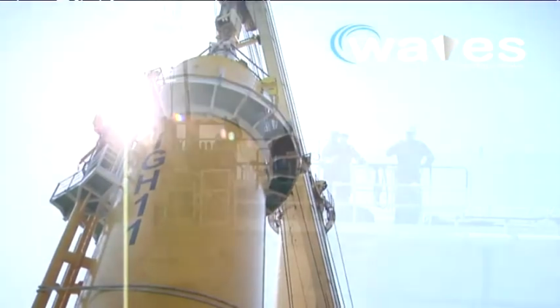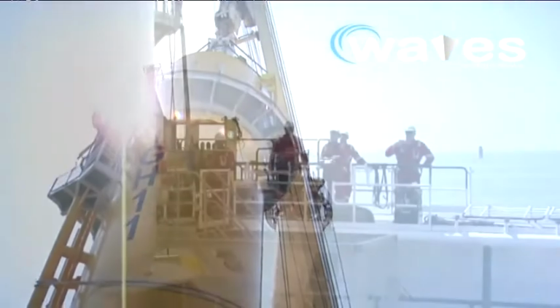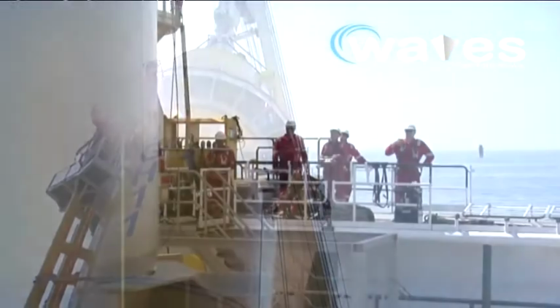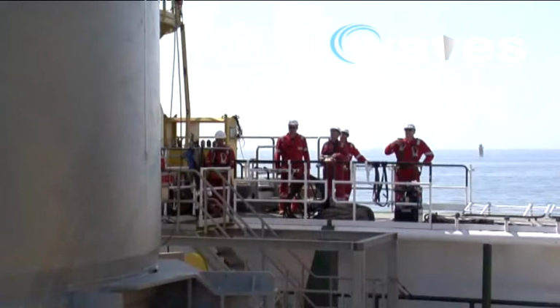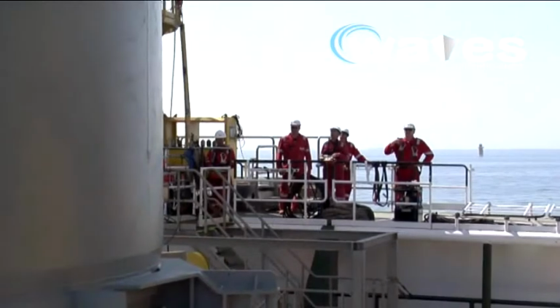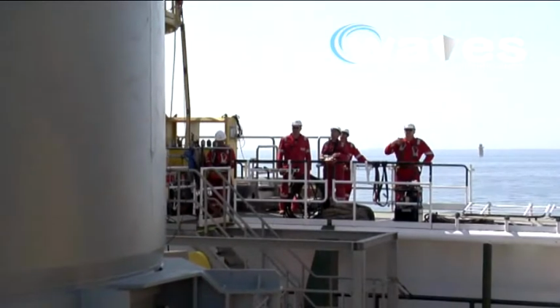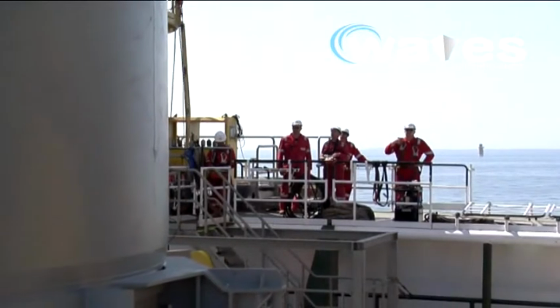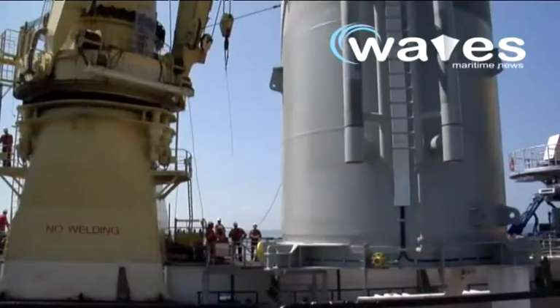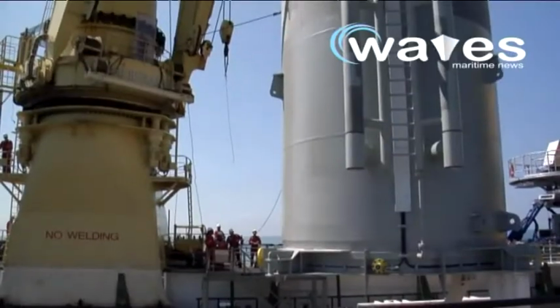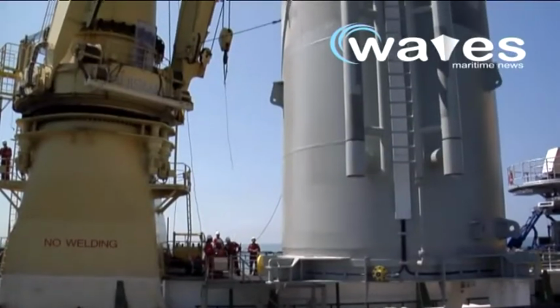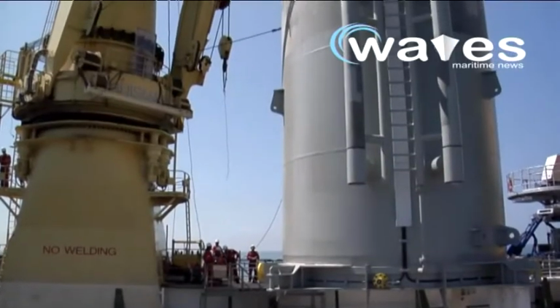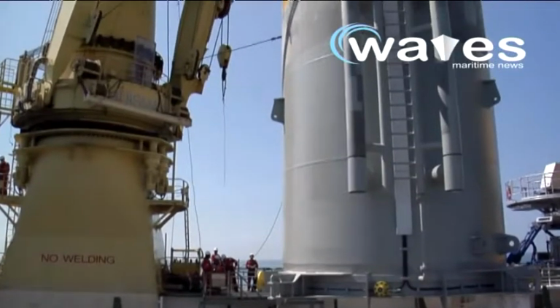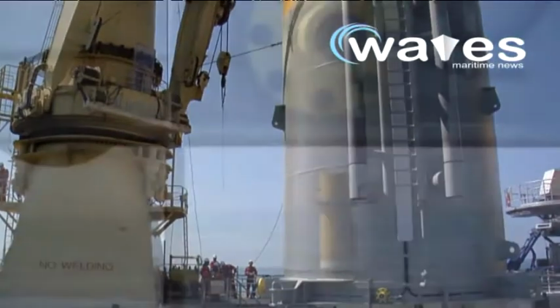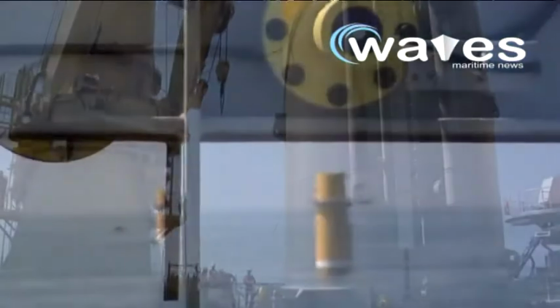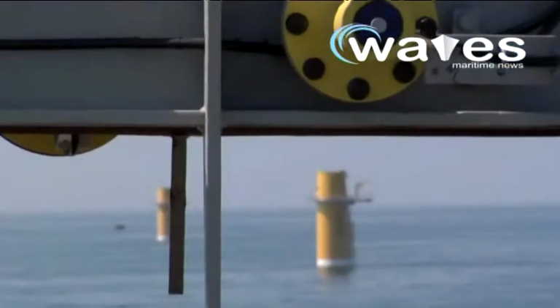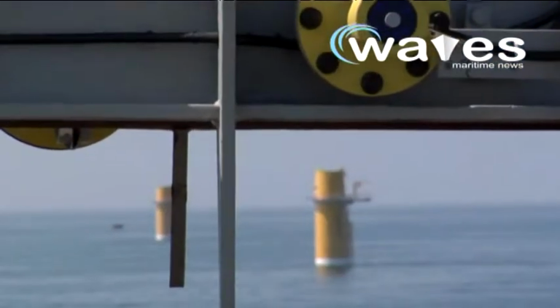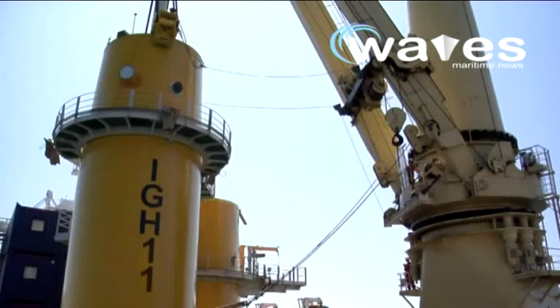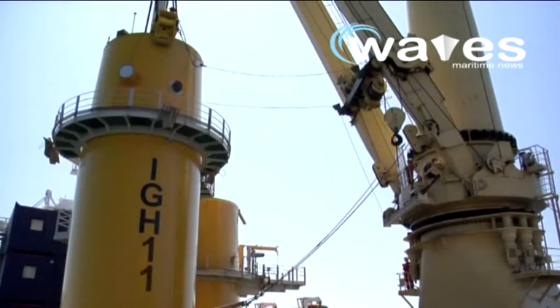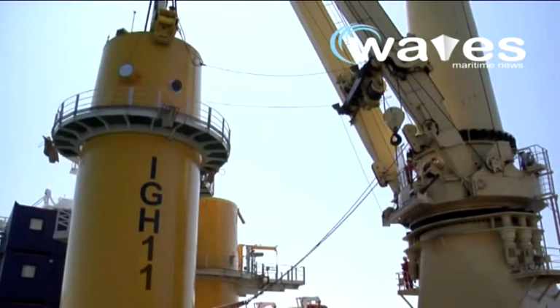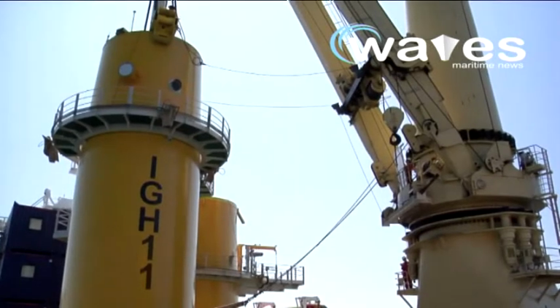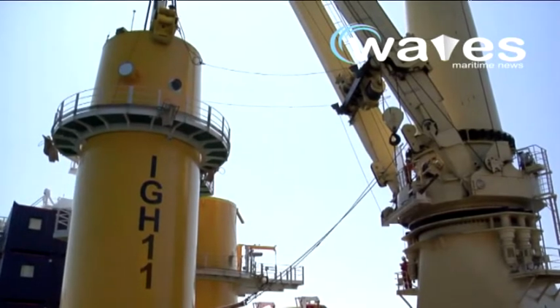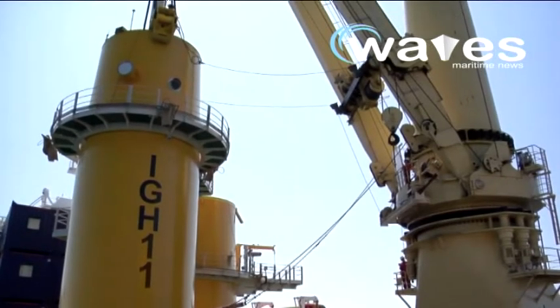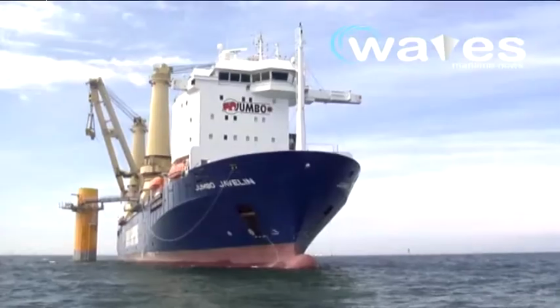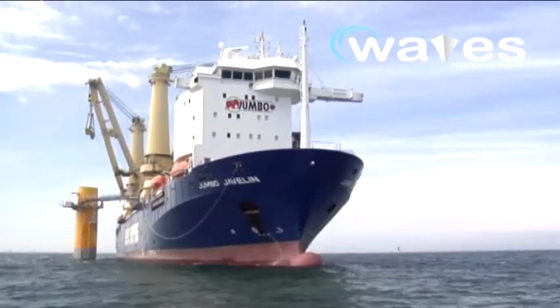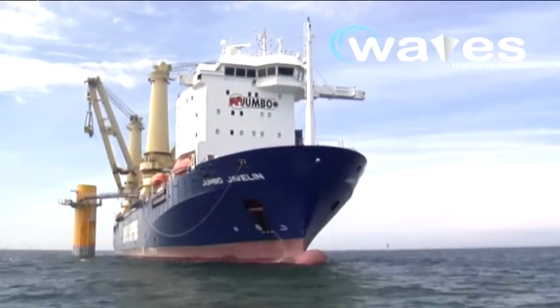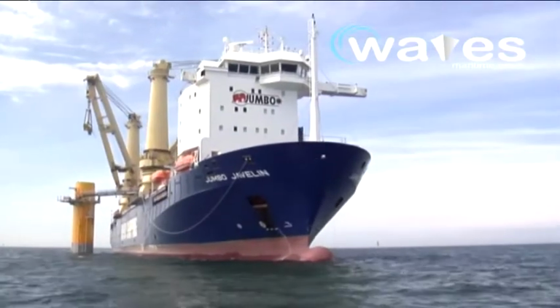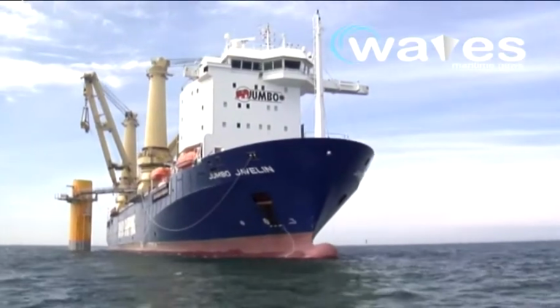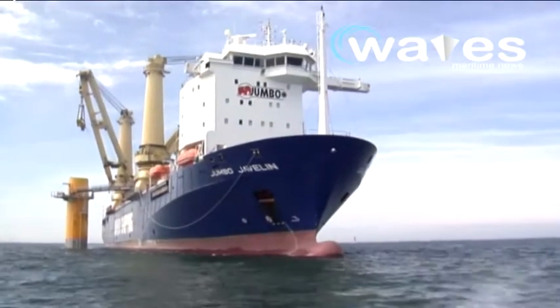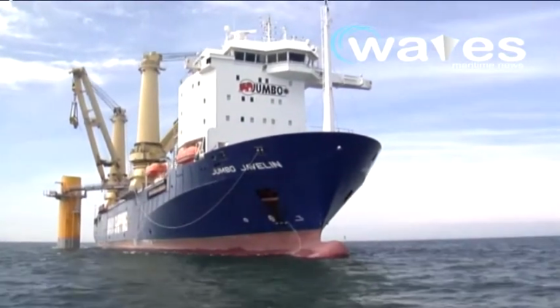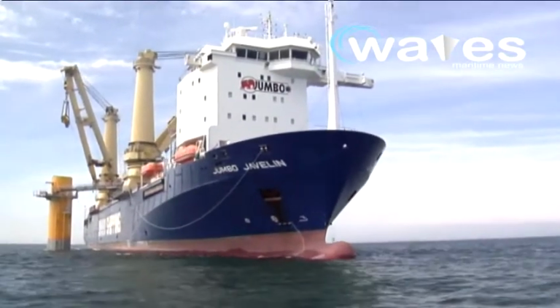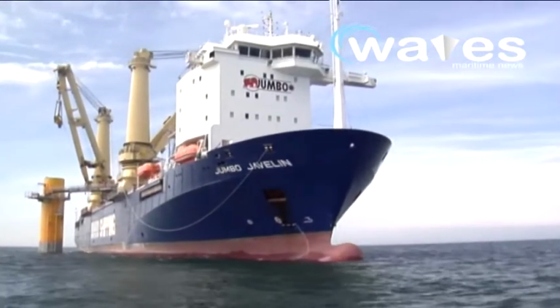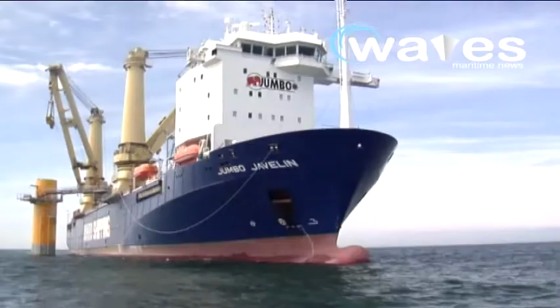Jumbo's All-in-One installation method, previously employed successfully for the Greater Gabbard Offshore Wind Farm, consists of loading nine transition pieces at a time, transporting them to the site, and then installing them.